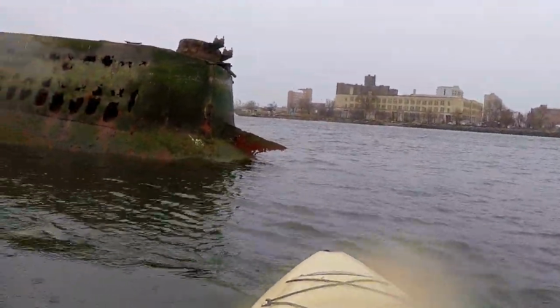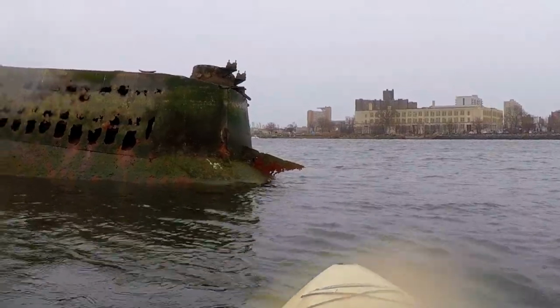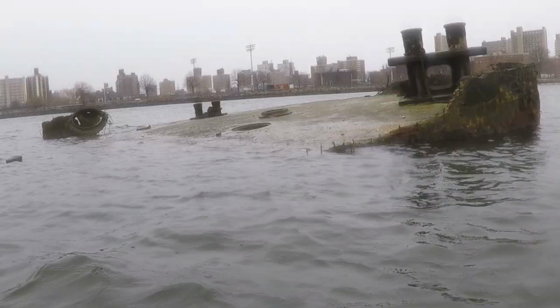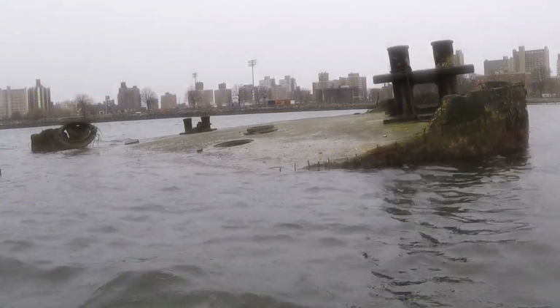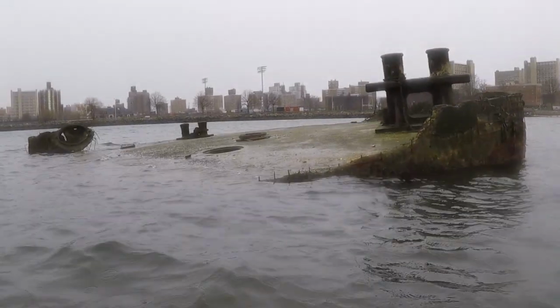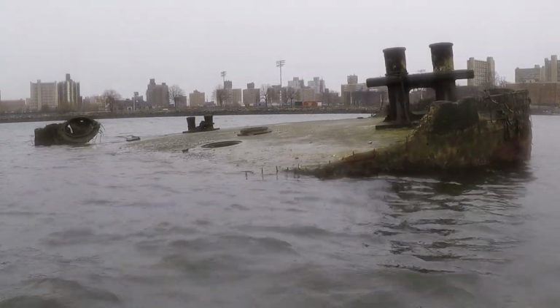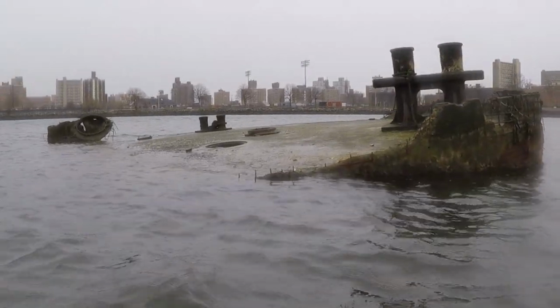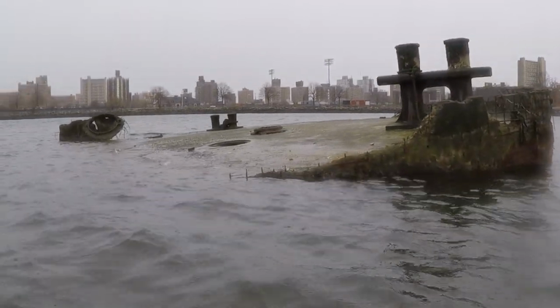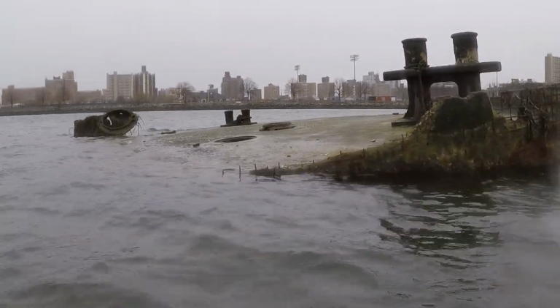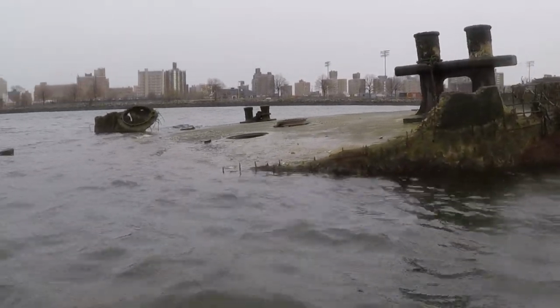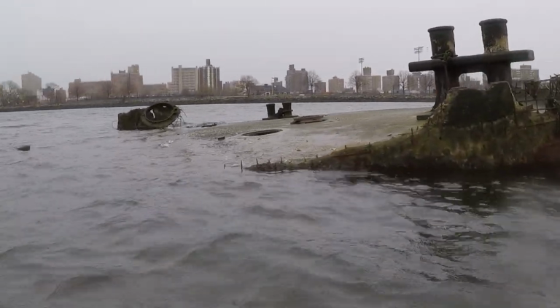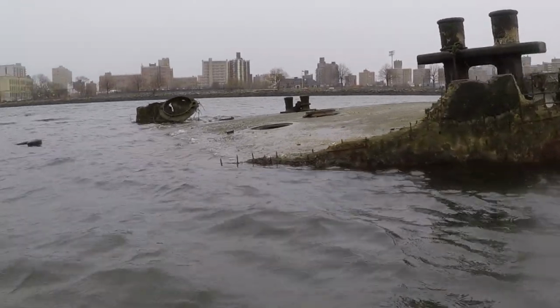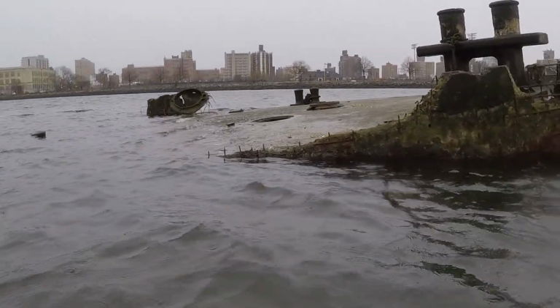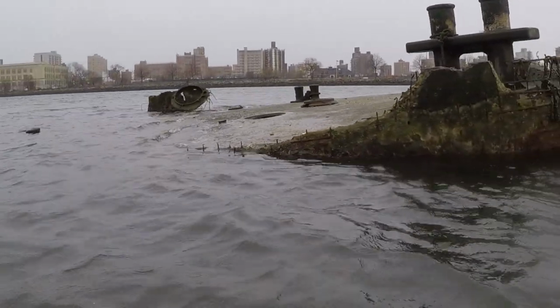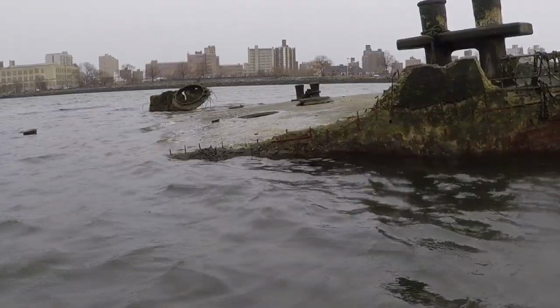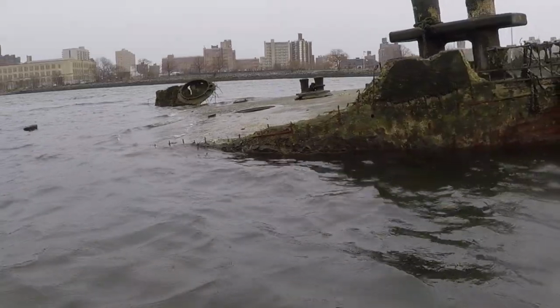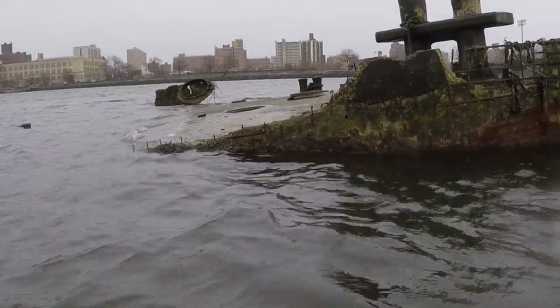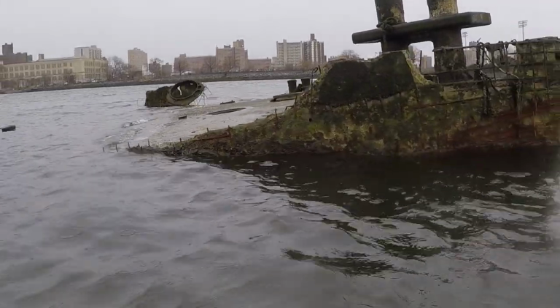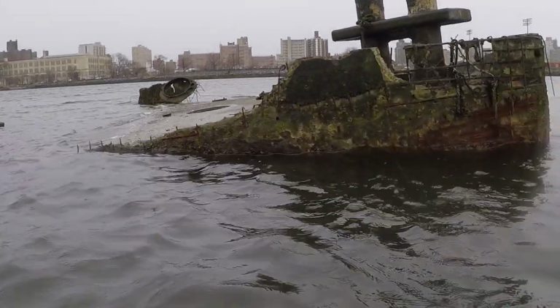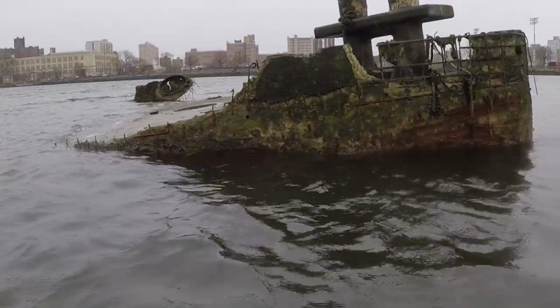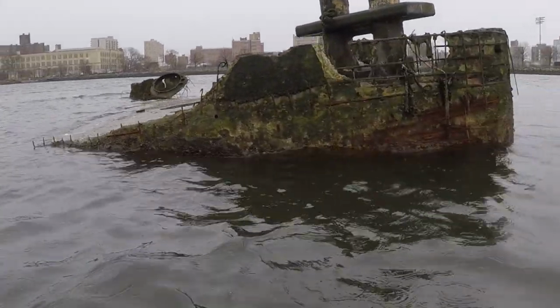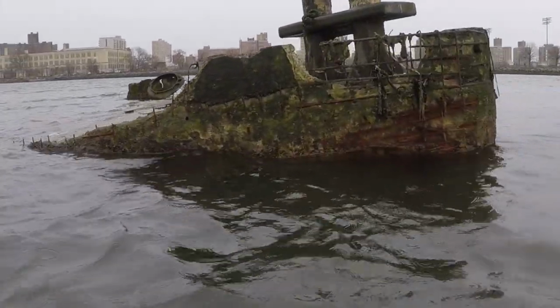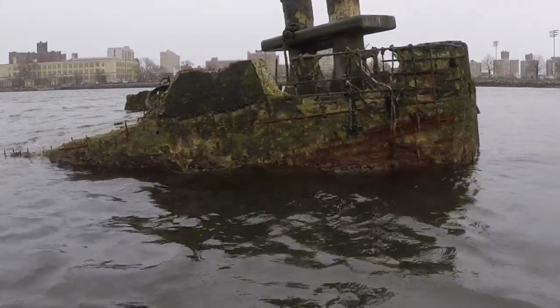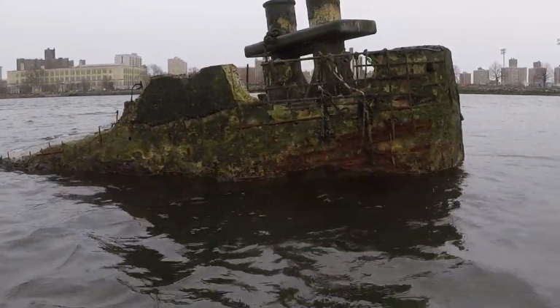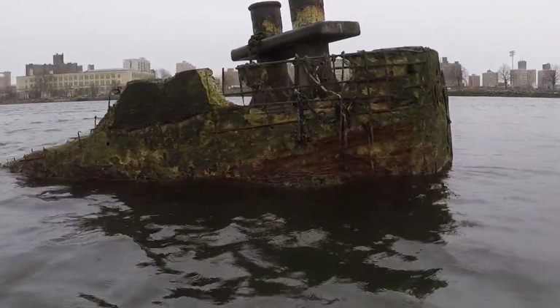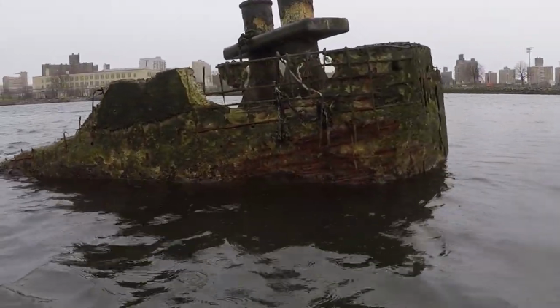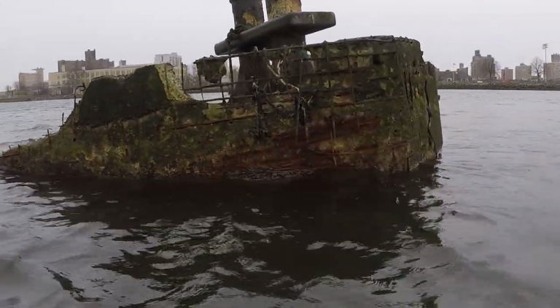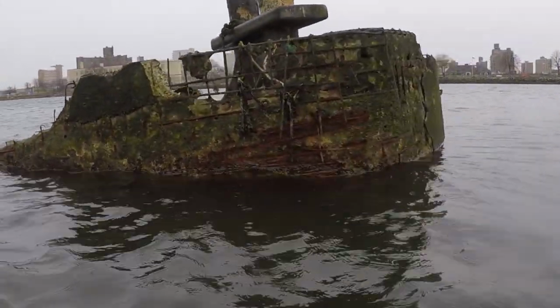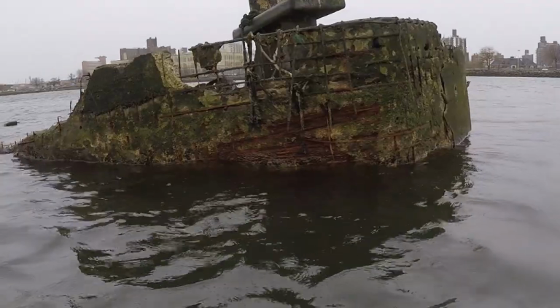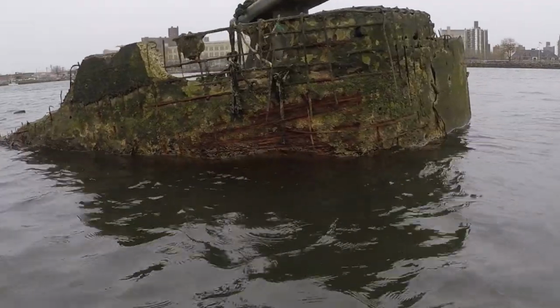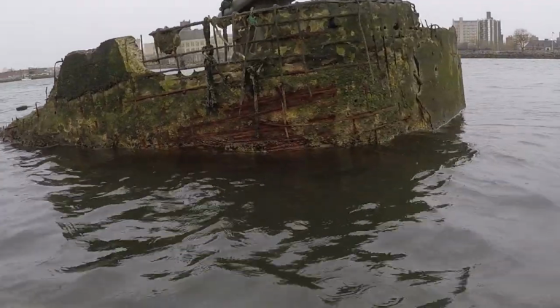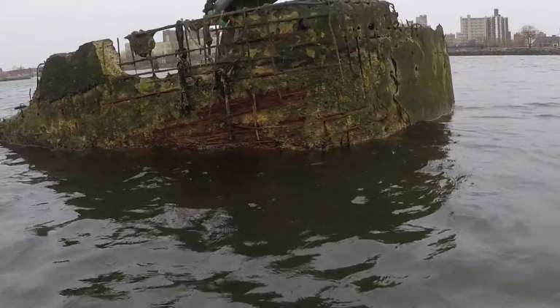Here's an old concrete ship next to the submarine. I doubt much at all of this is visible during normal tides.